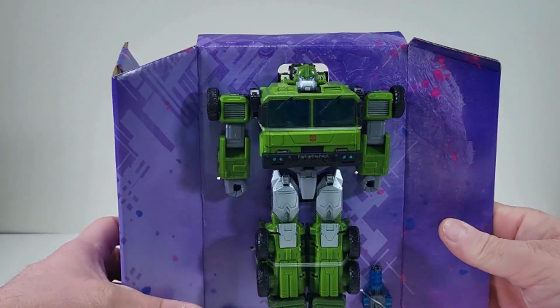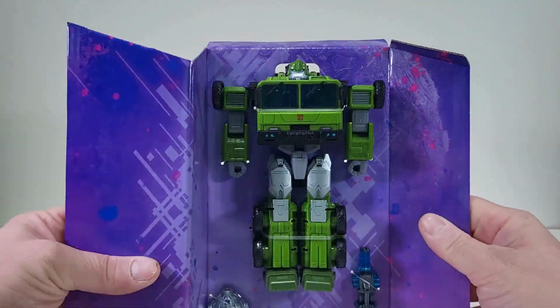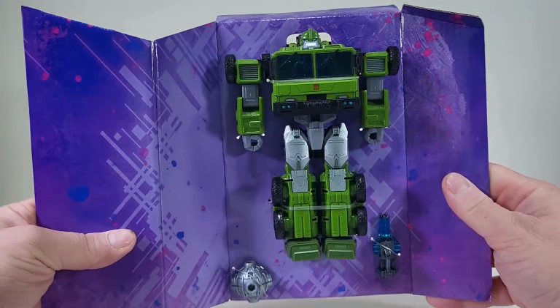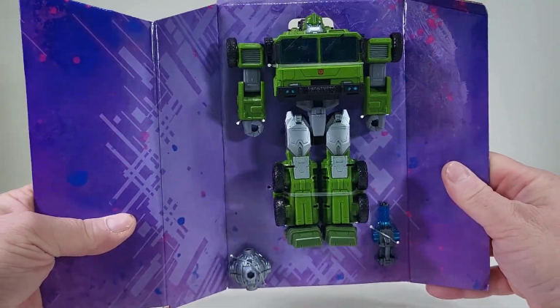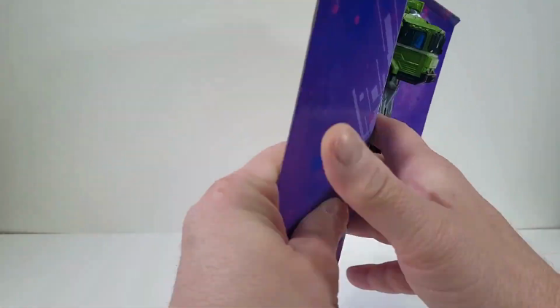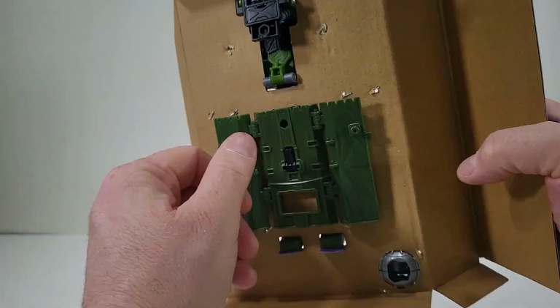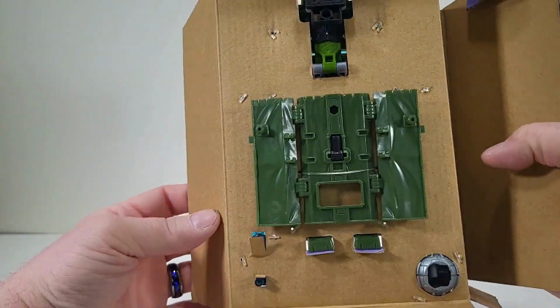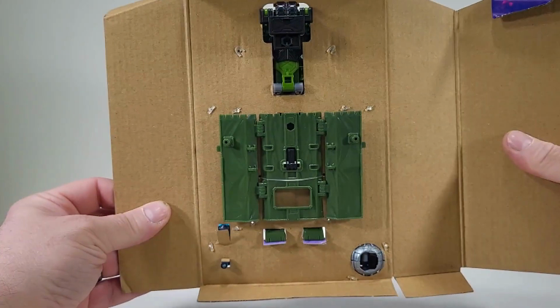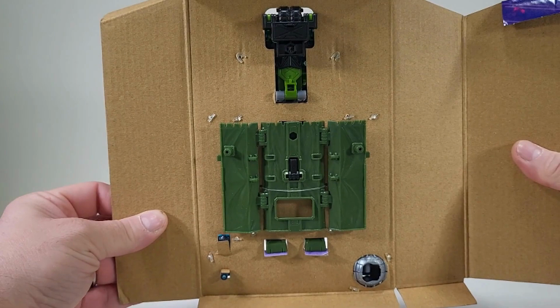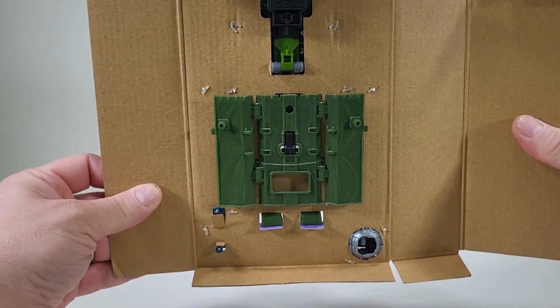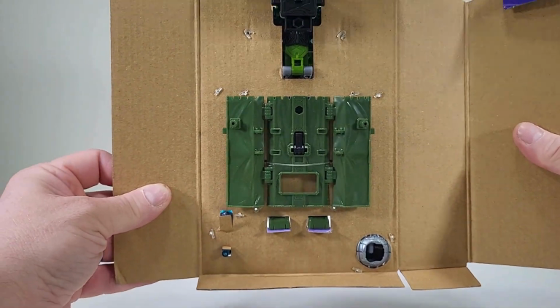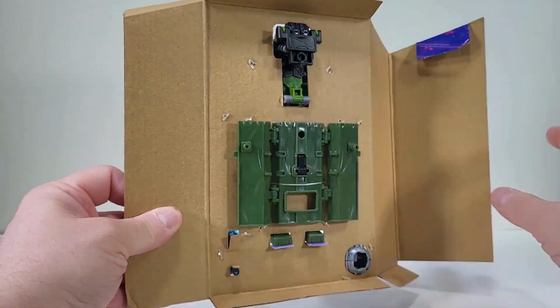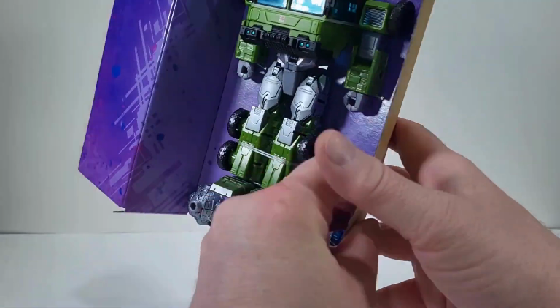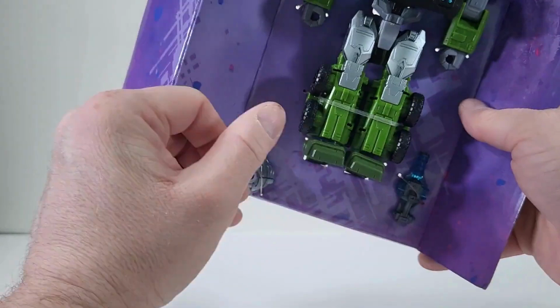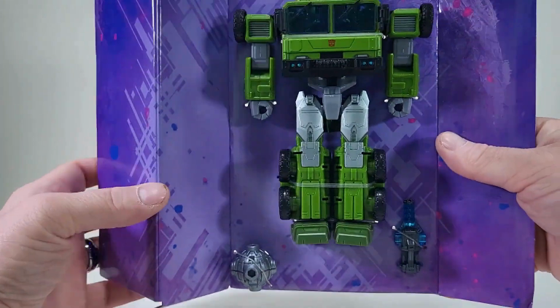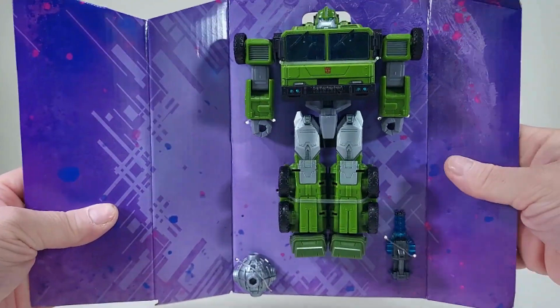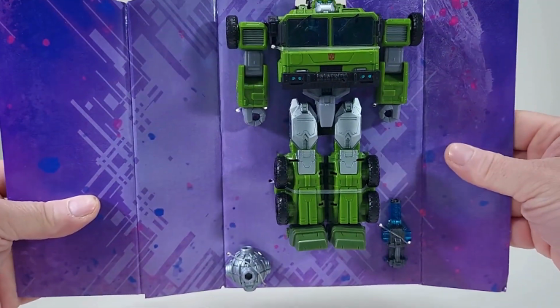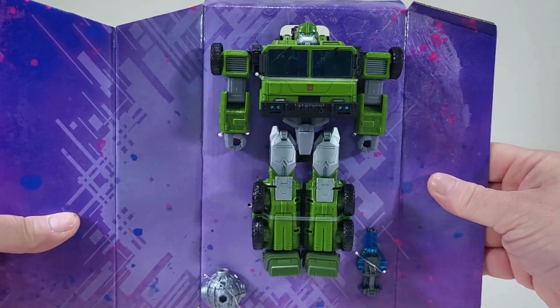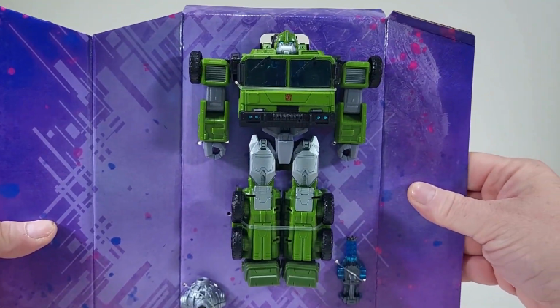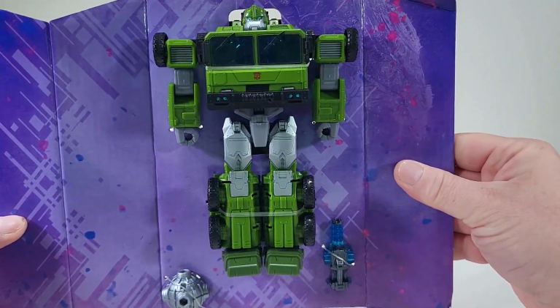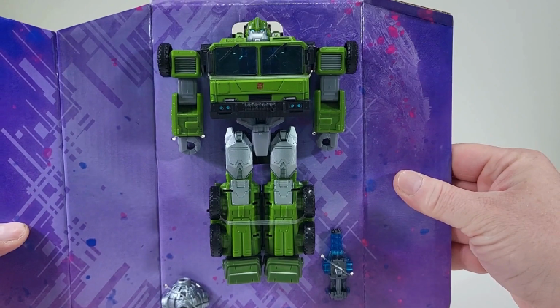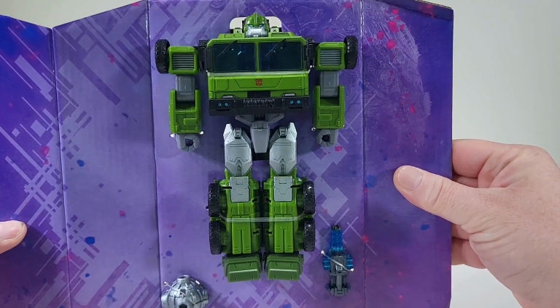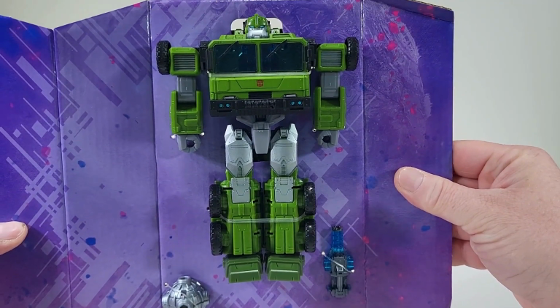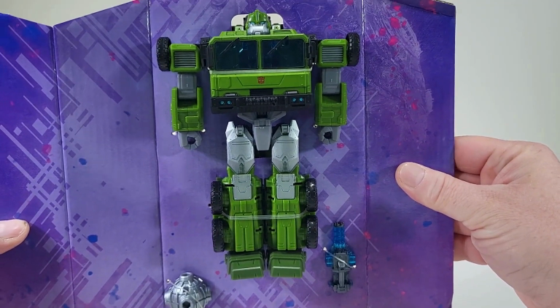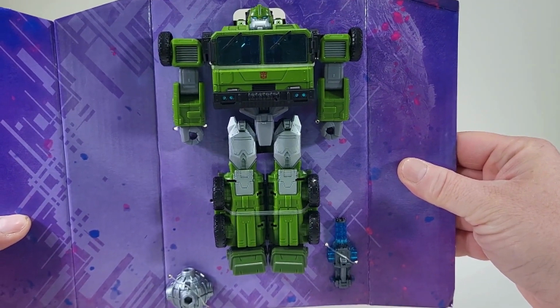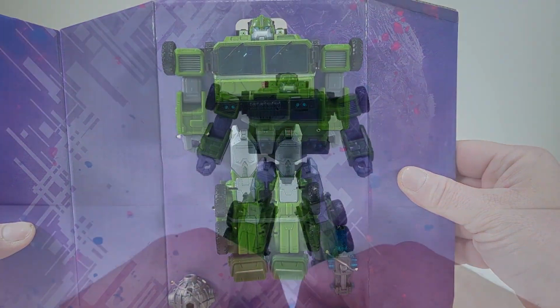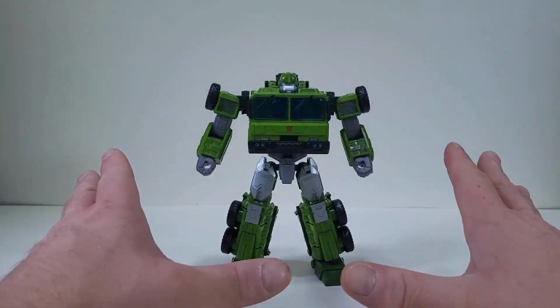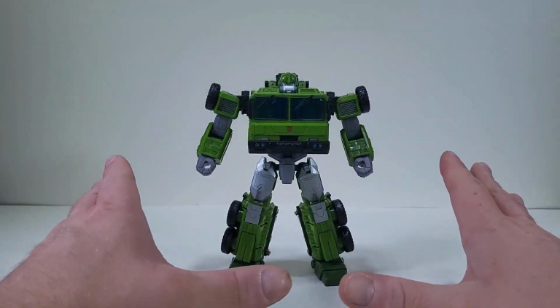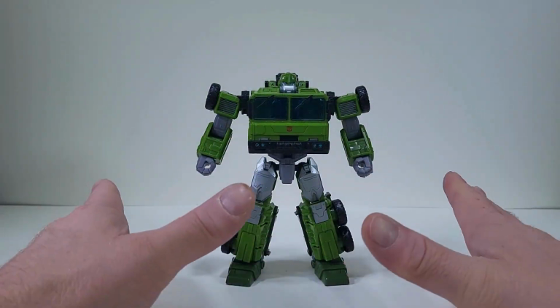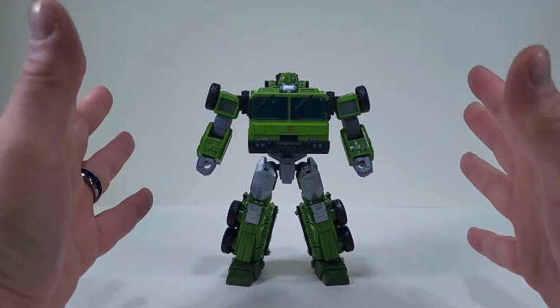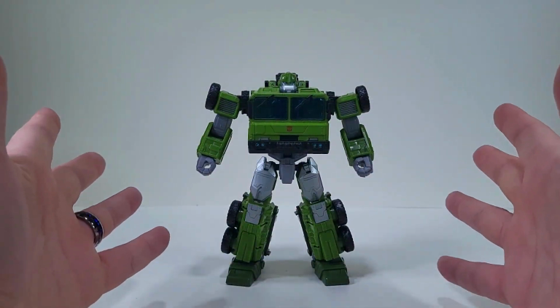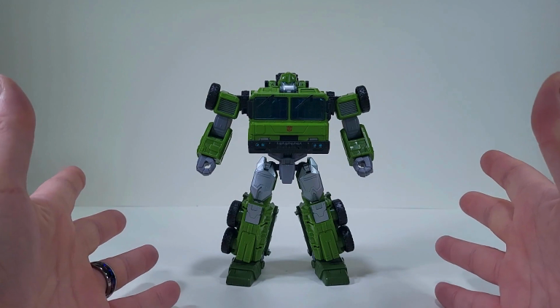Here we have Bulkhead. Anything sneaky here in the back of the packaging? Nope. We have everything we need right up front. So let's free him from packaging. And here we have Bulkhead out of packaging.